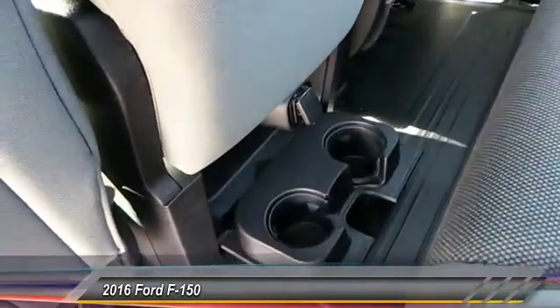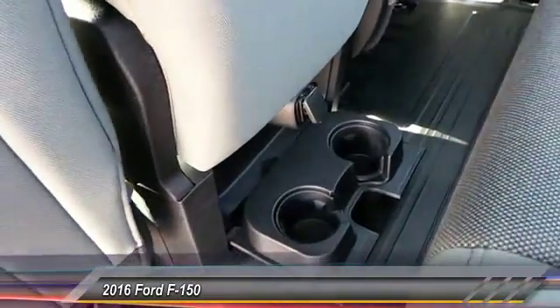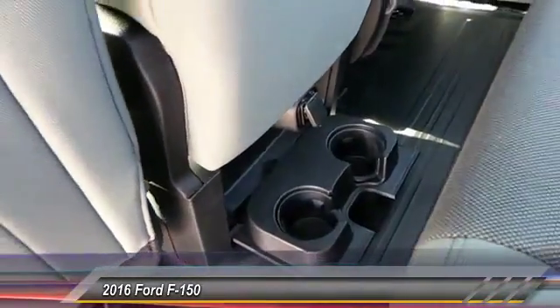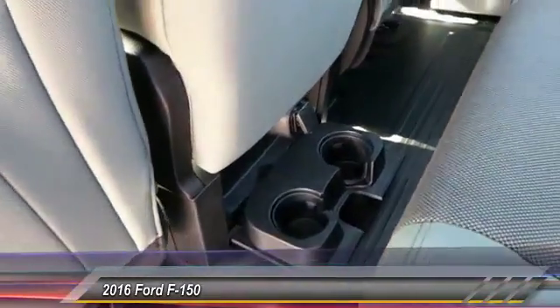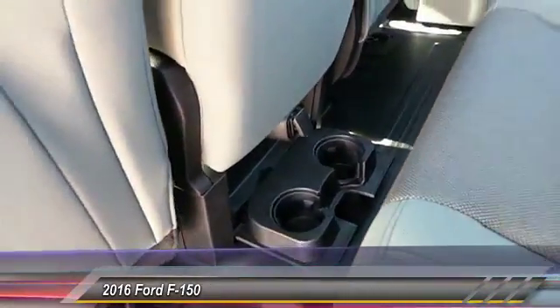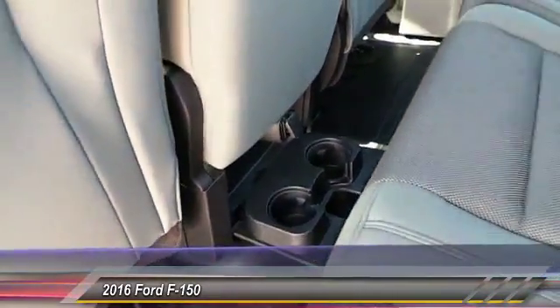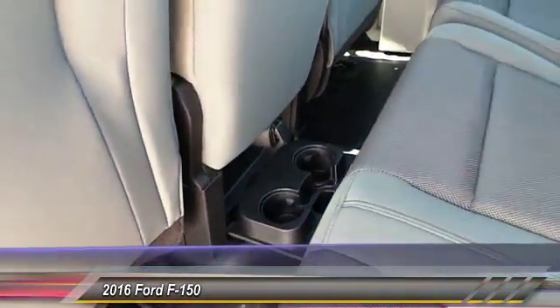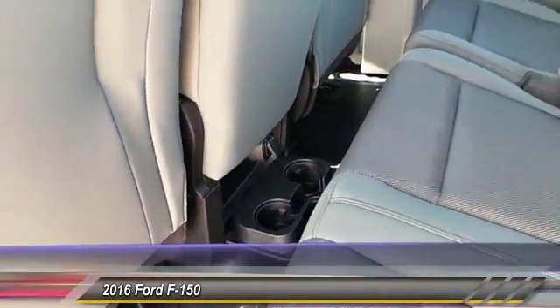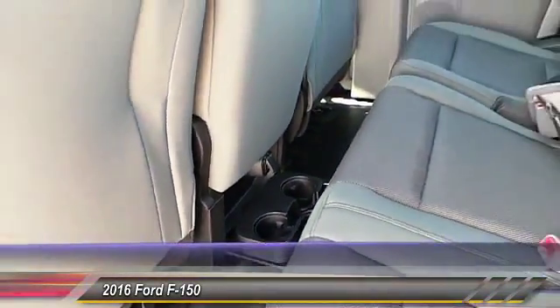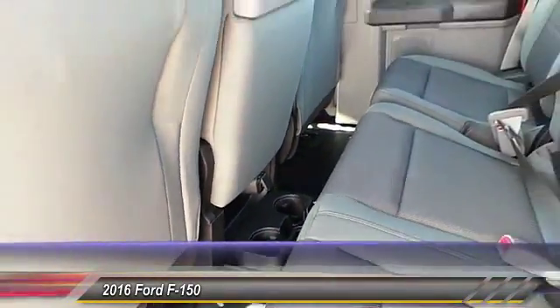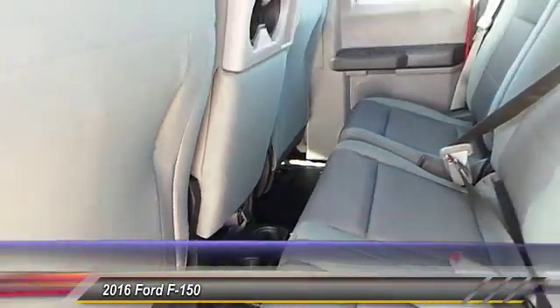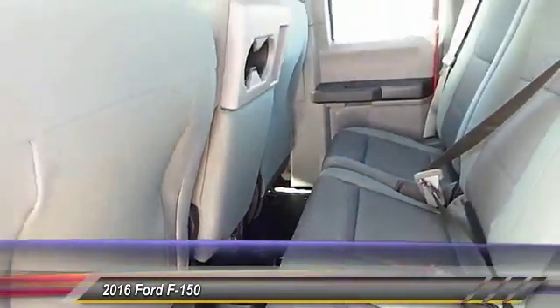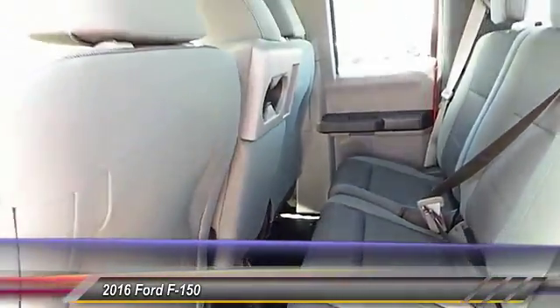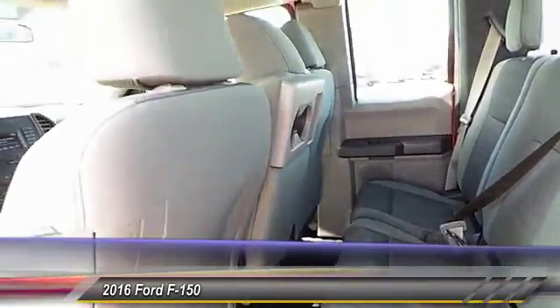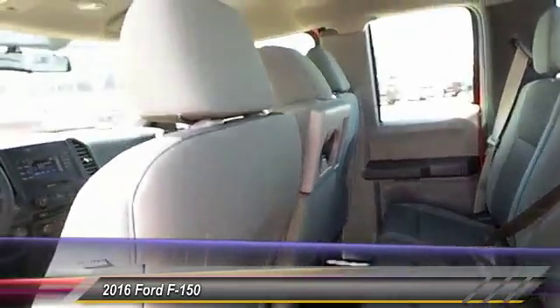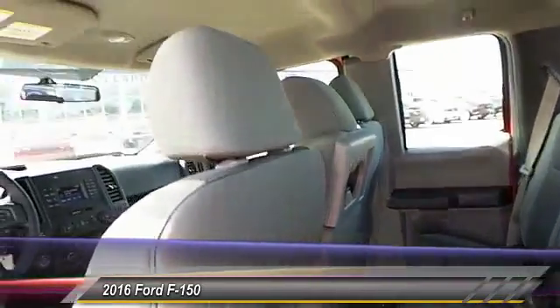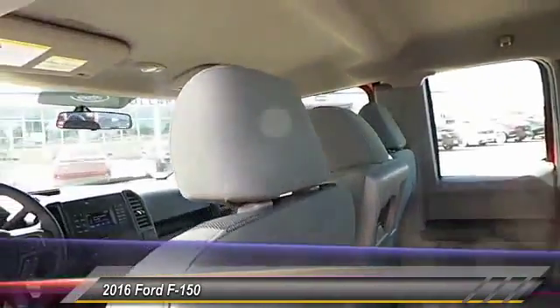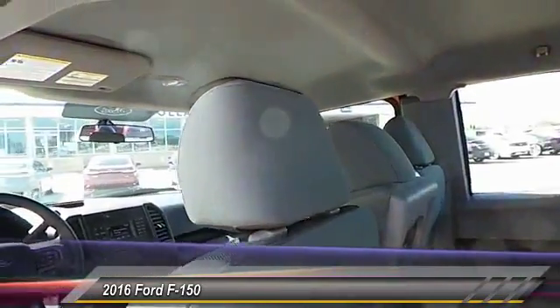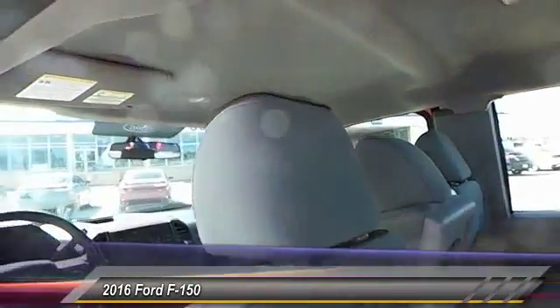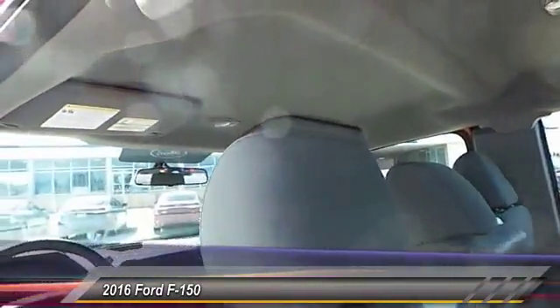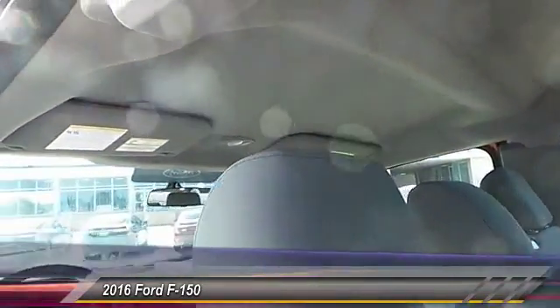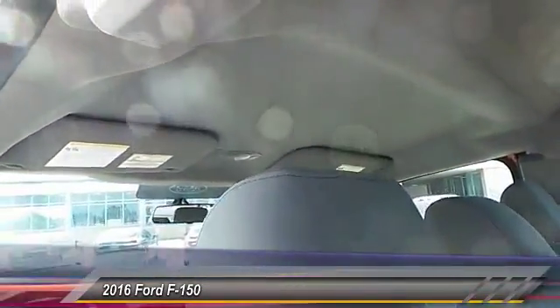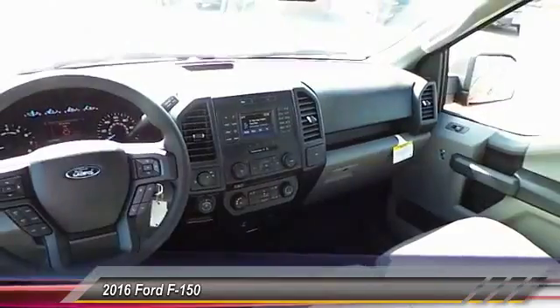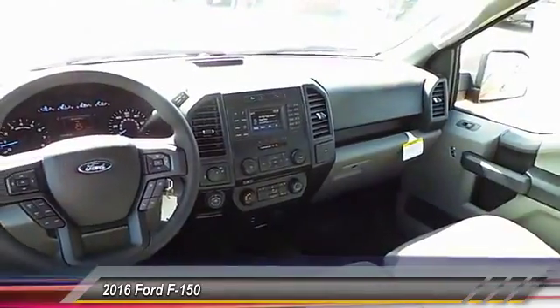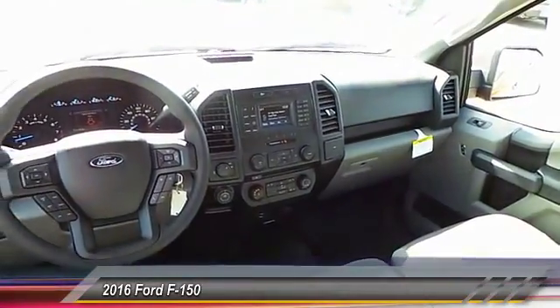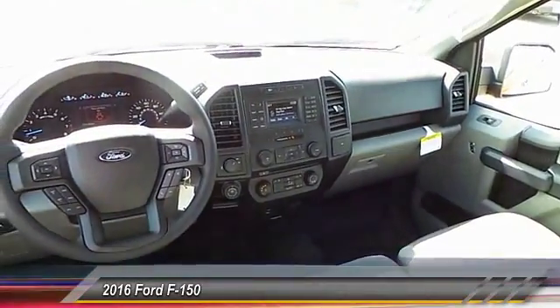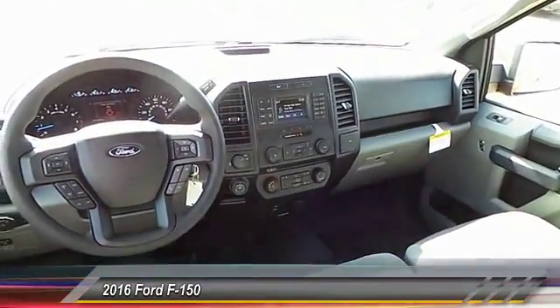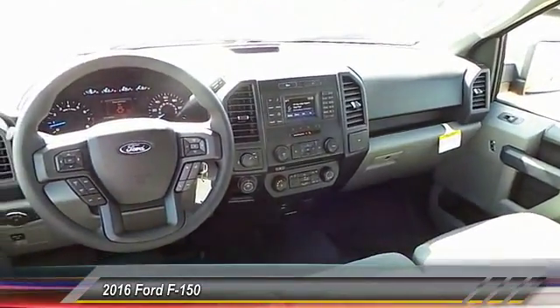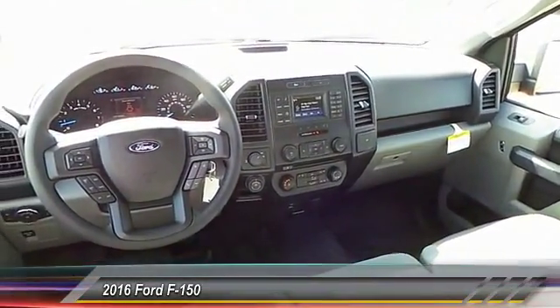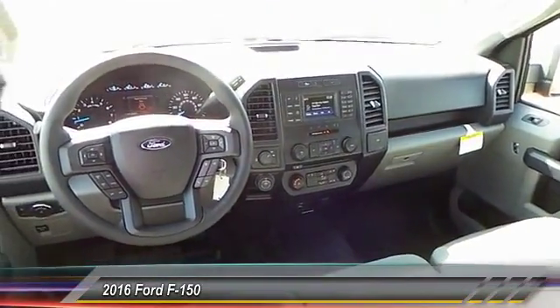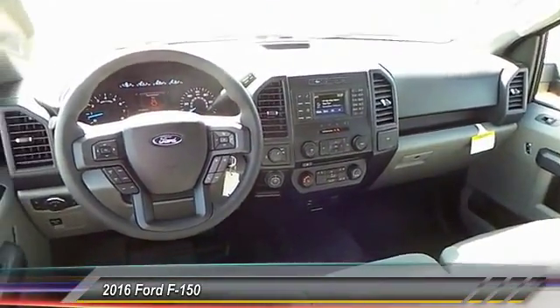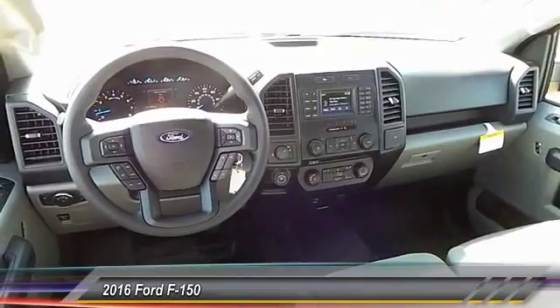Center console, dual front airbags, tilt steering wheel, four-piece floor mat set. Searching for a dependable vehicle that looks great too?